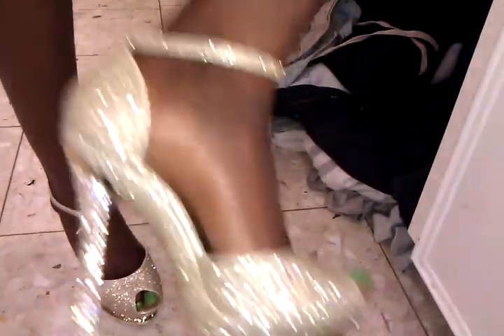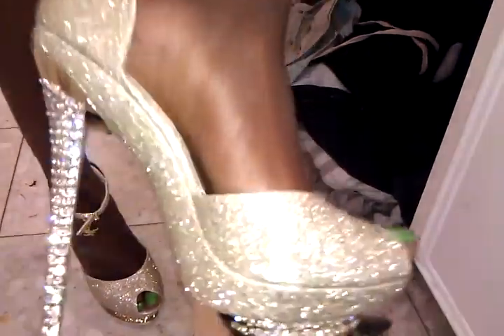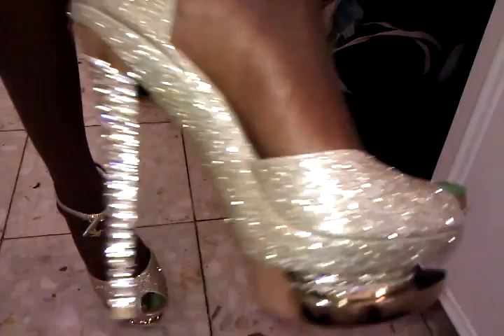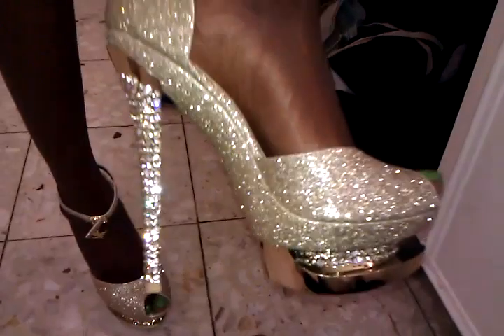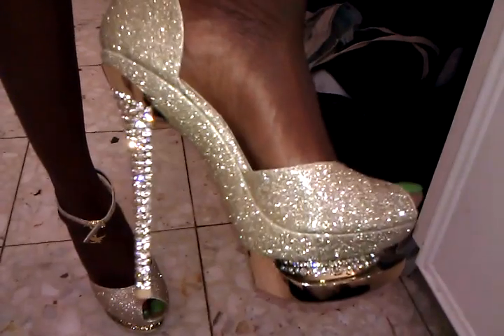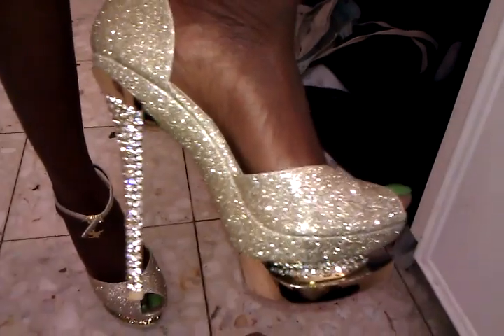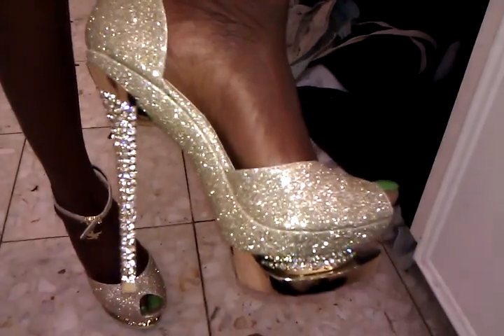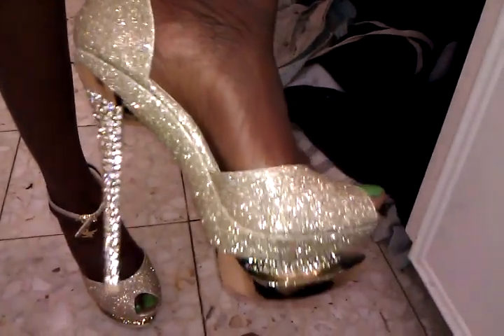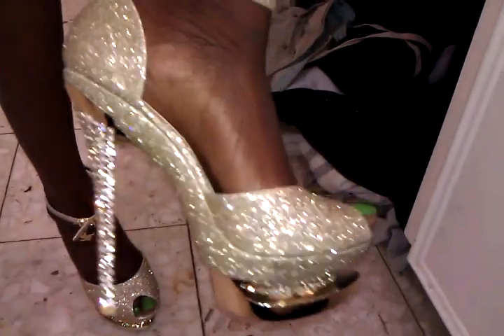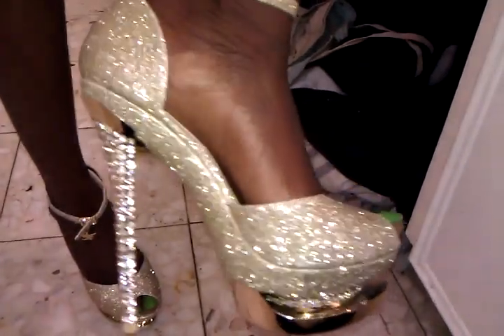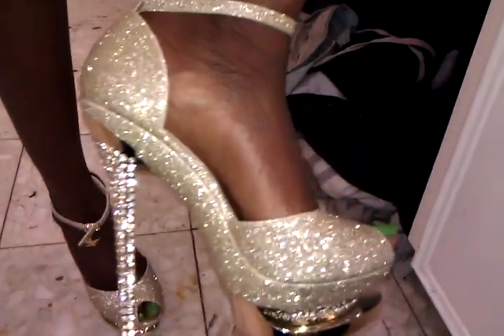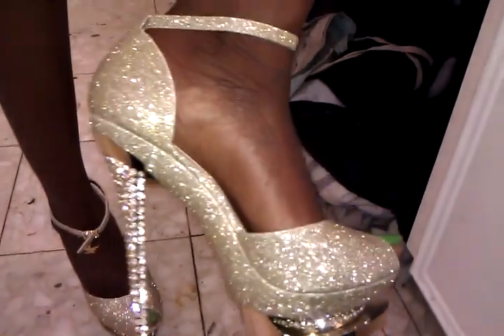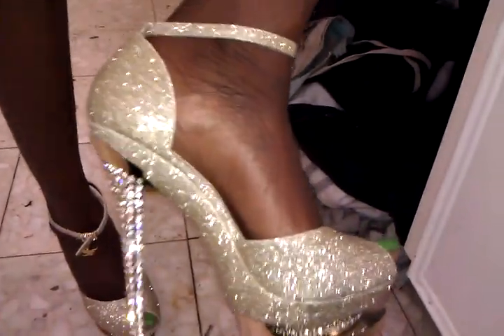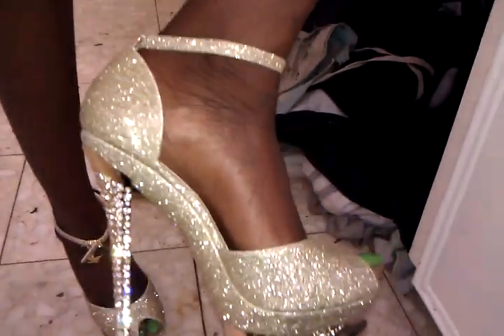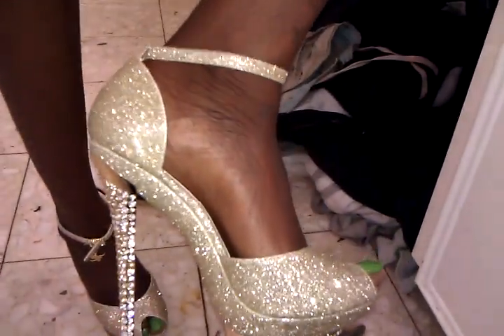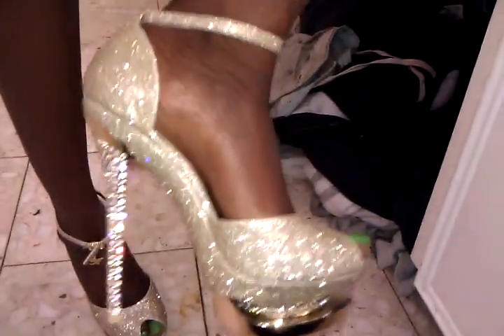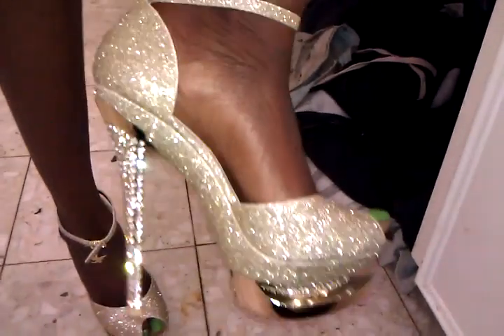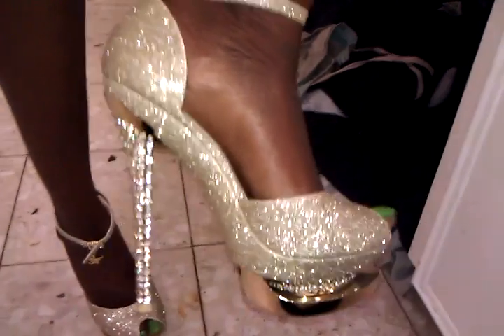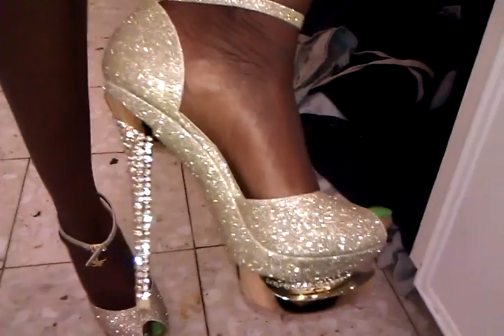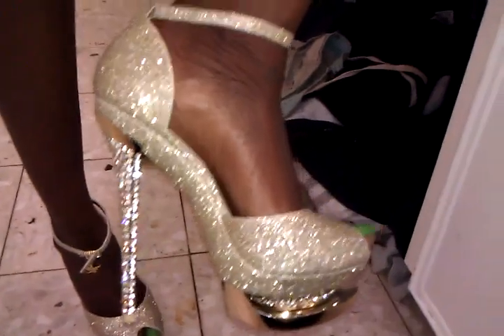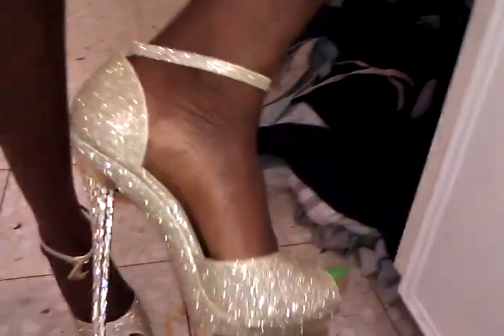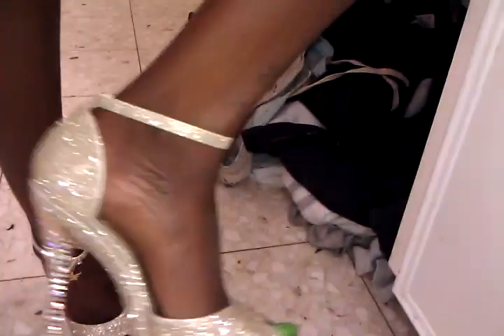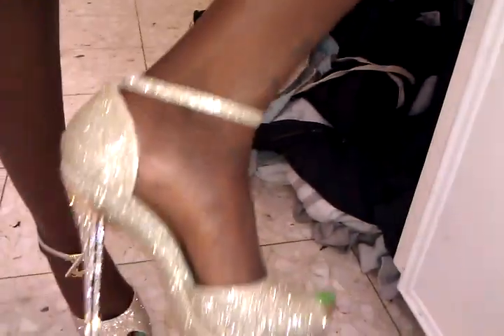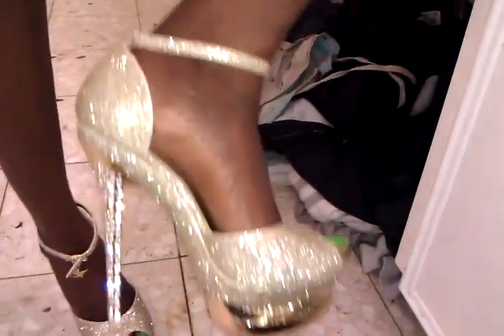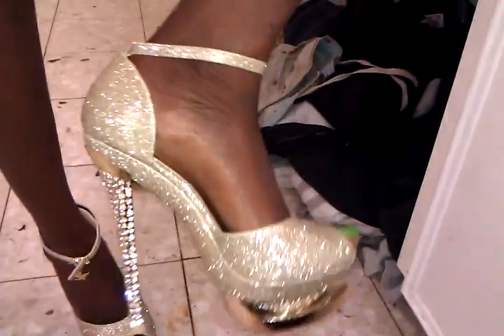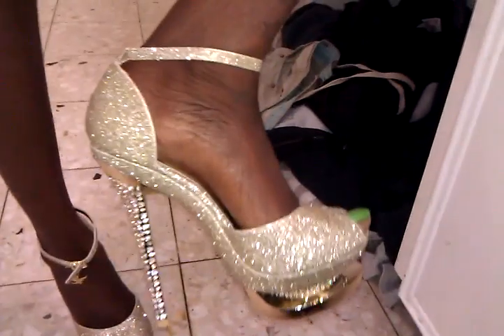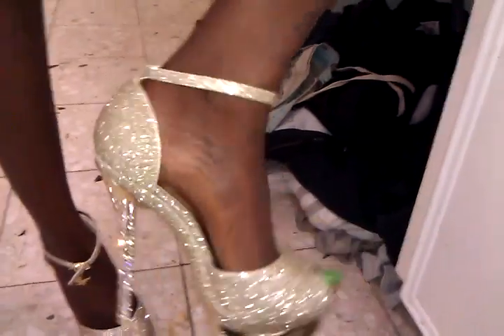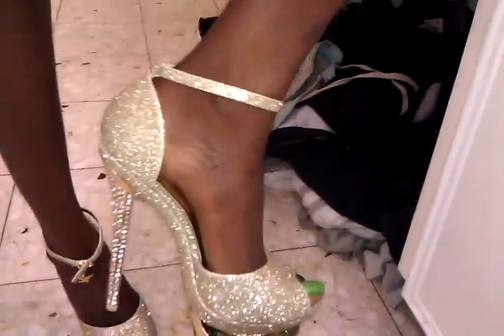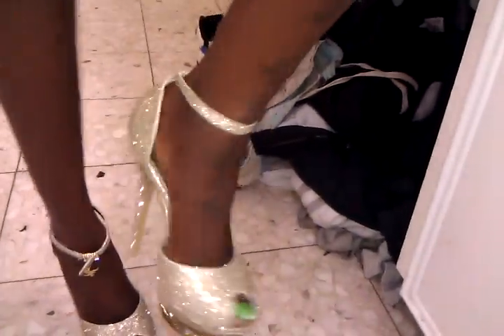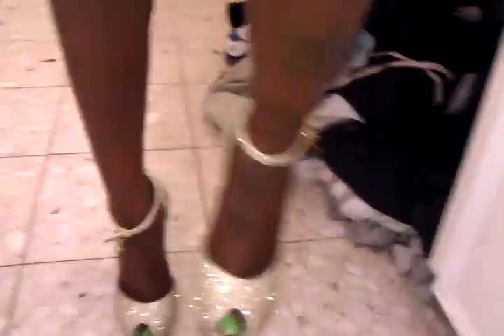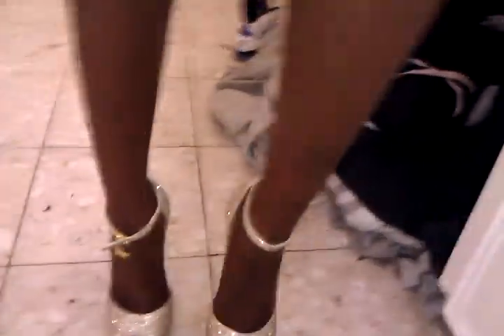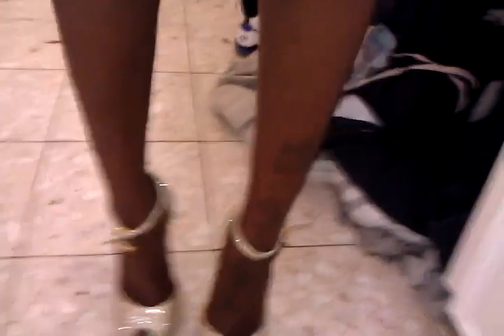These heels were $79.99 at Cheeks, on sale, 20% off, so these heels were on sale and I decided to get them.